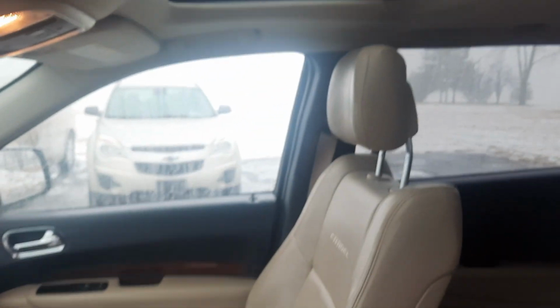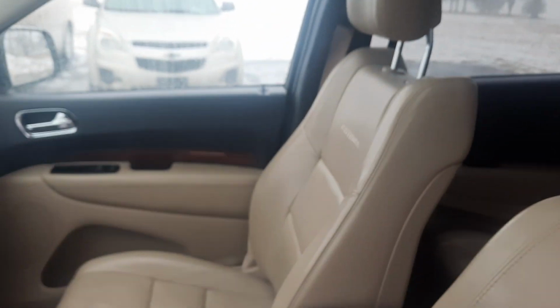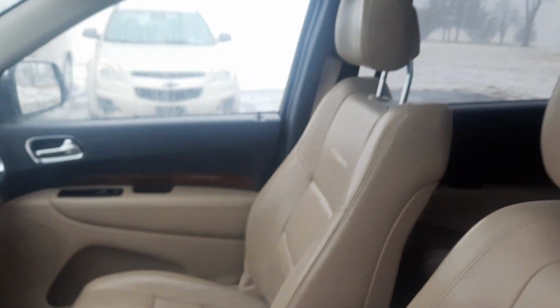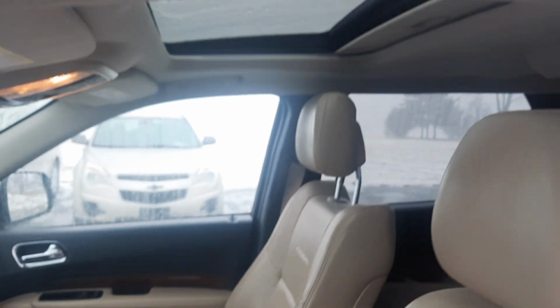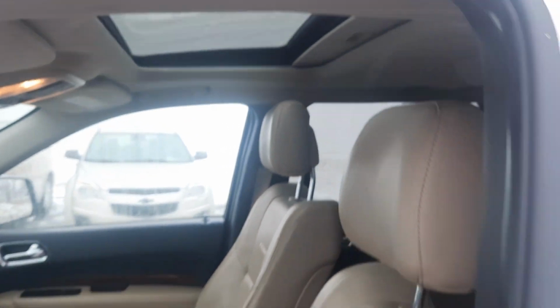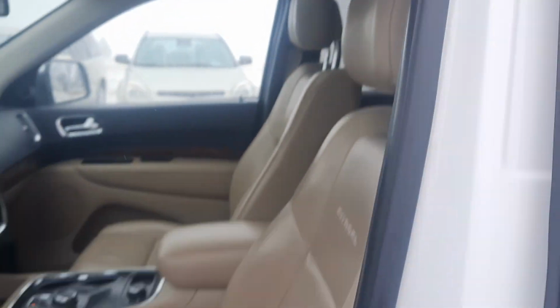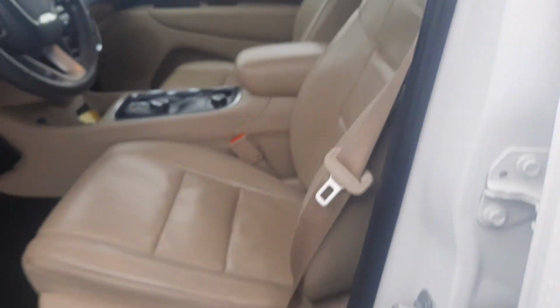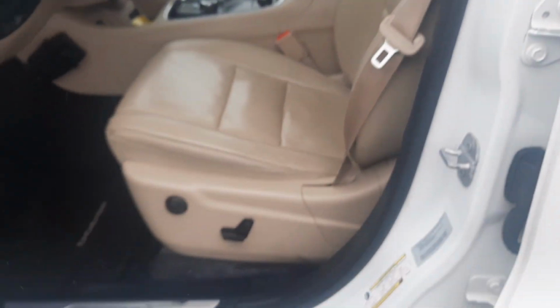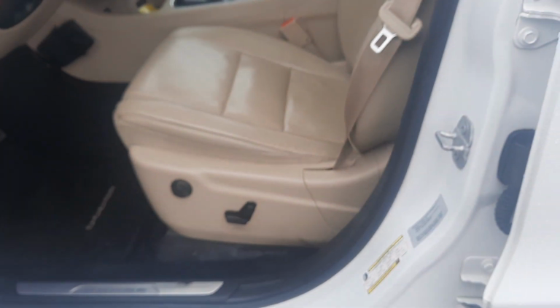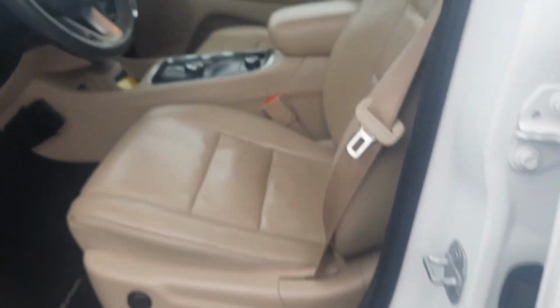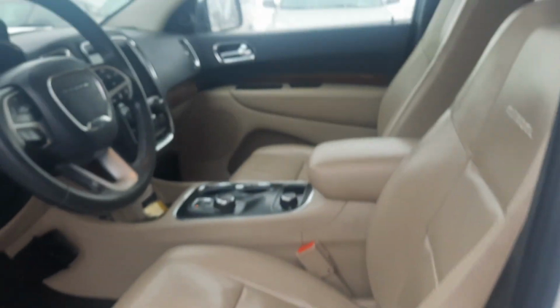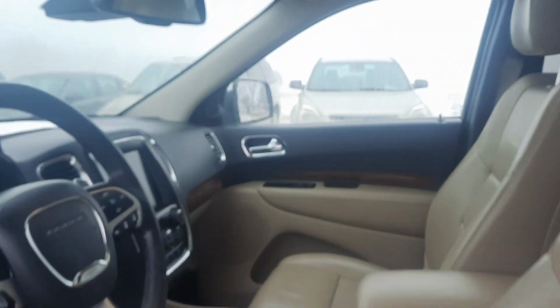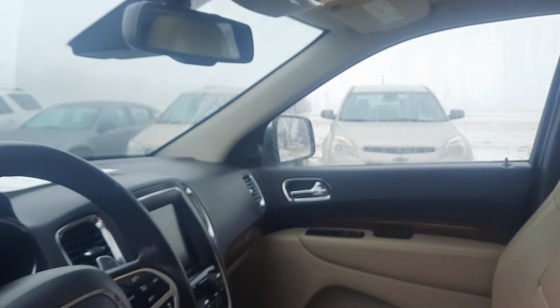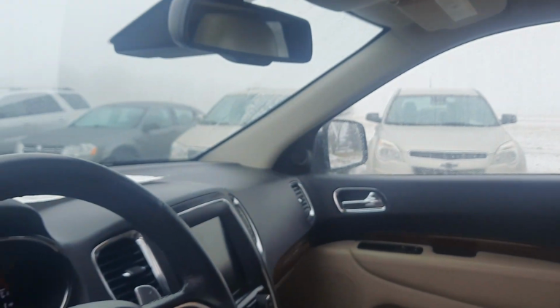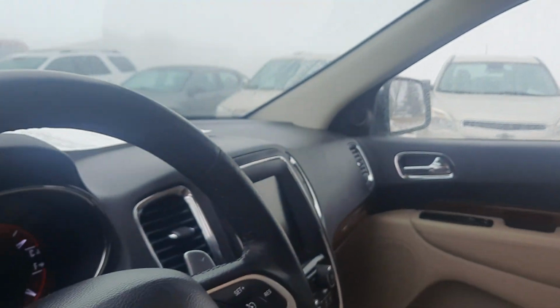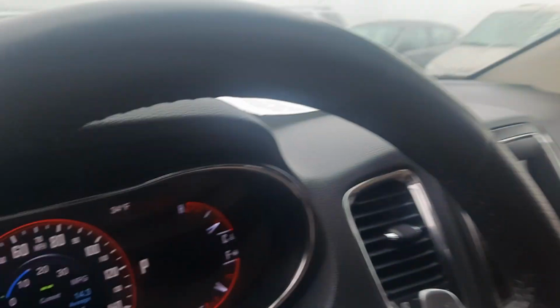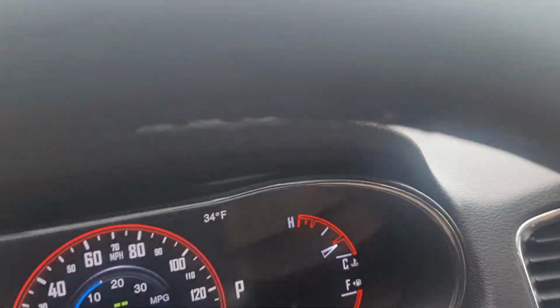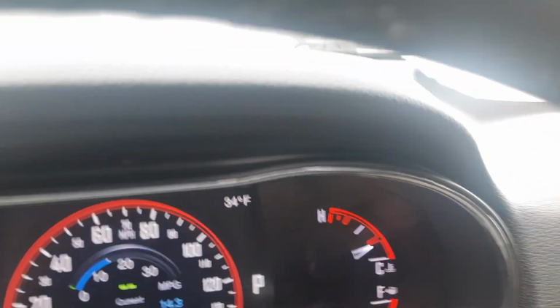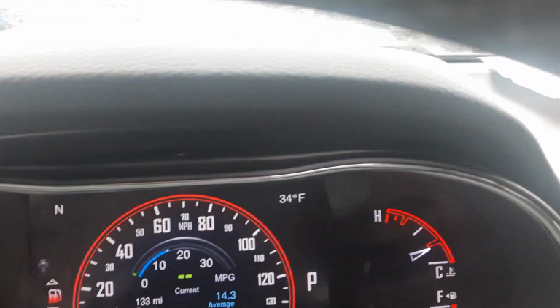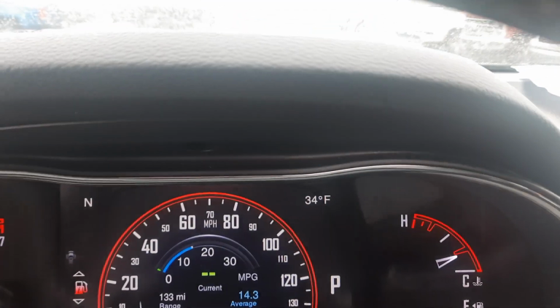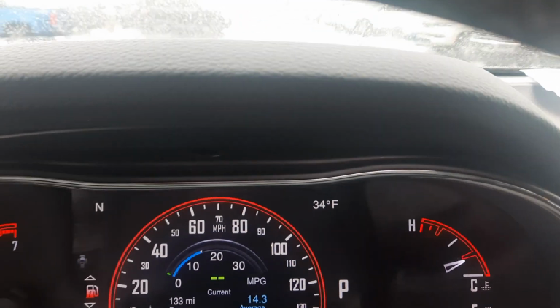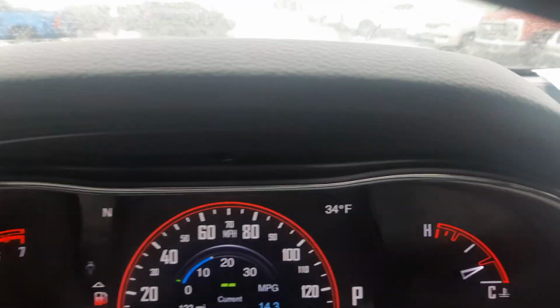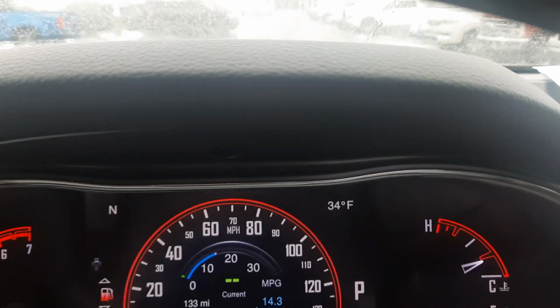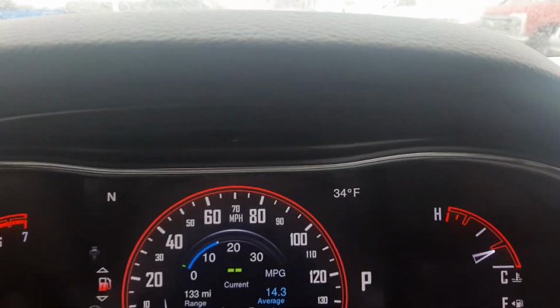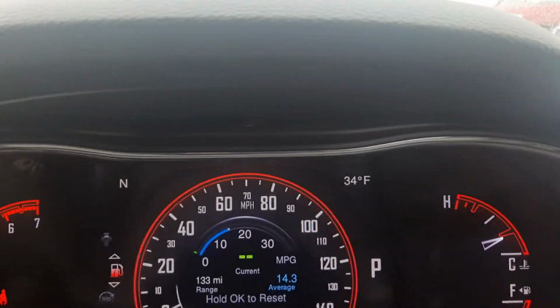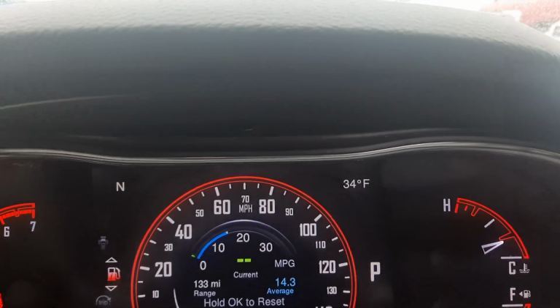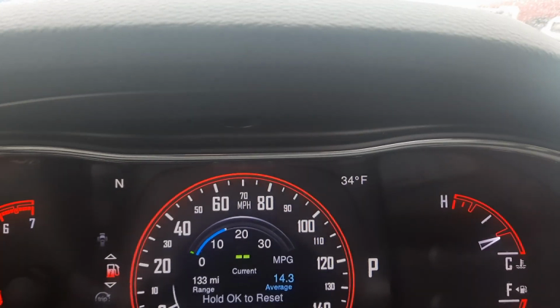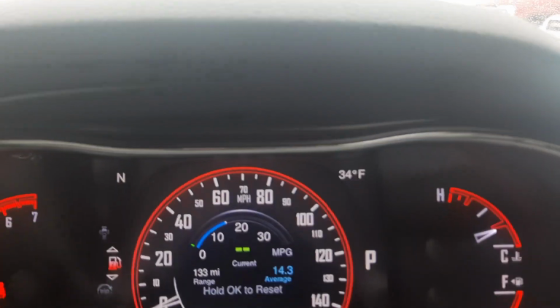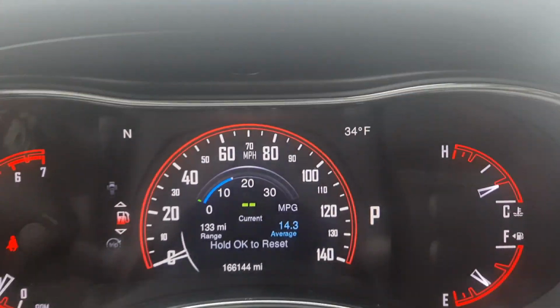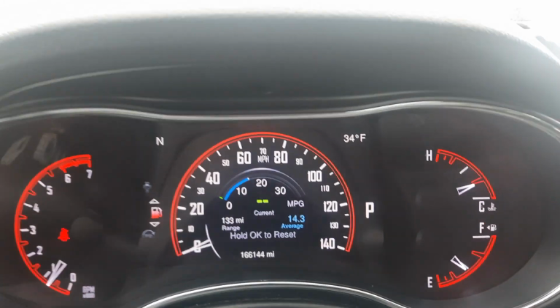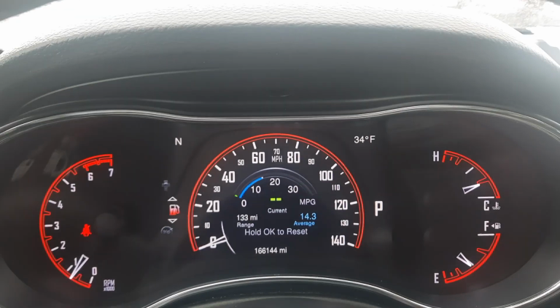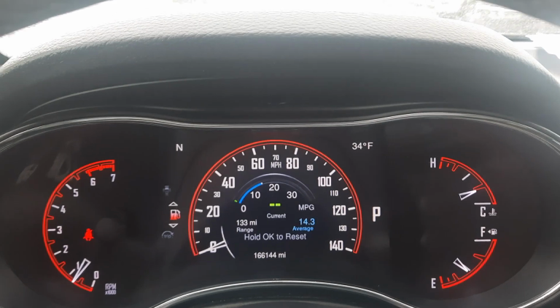Front seats look good, both are power adjustable. Got a little over 166,100 miles on it.